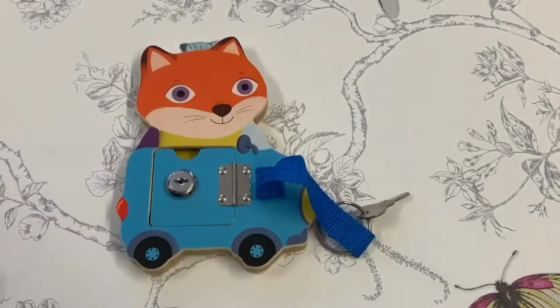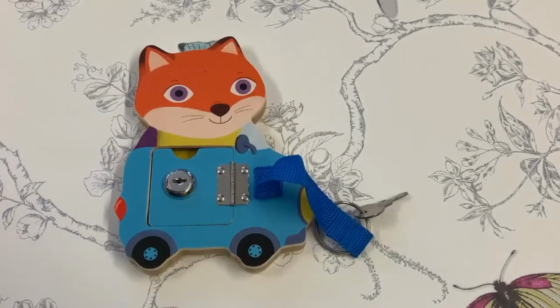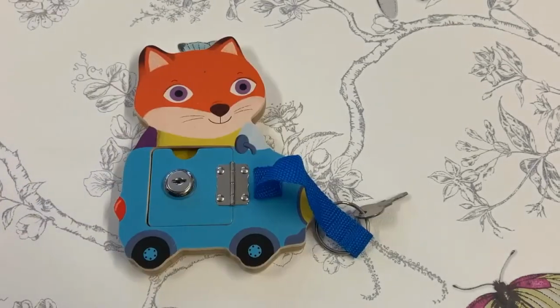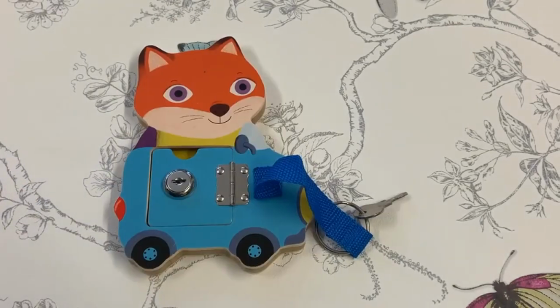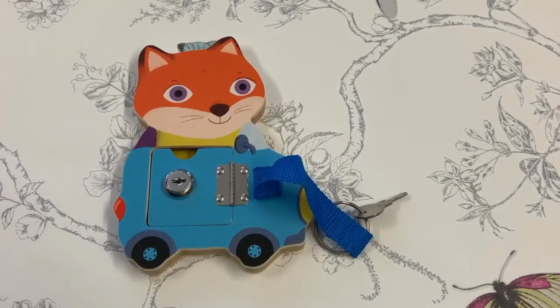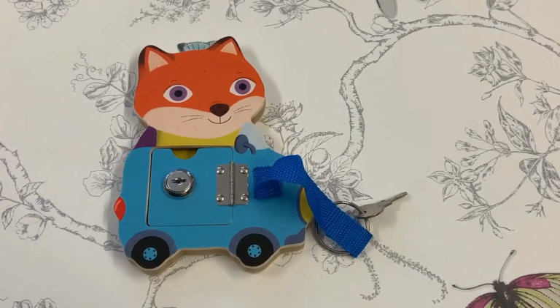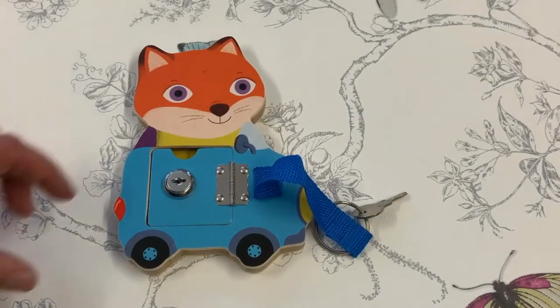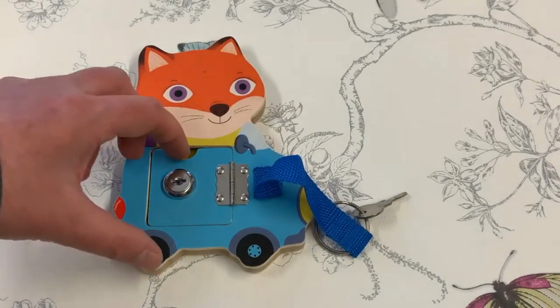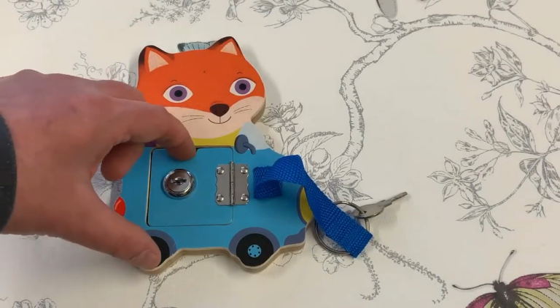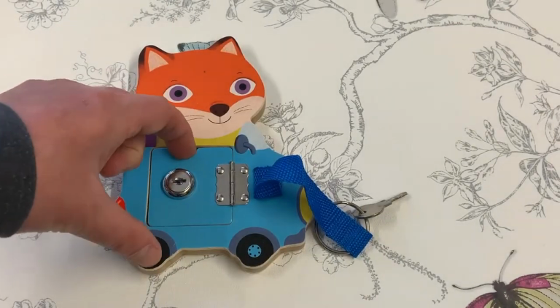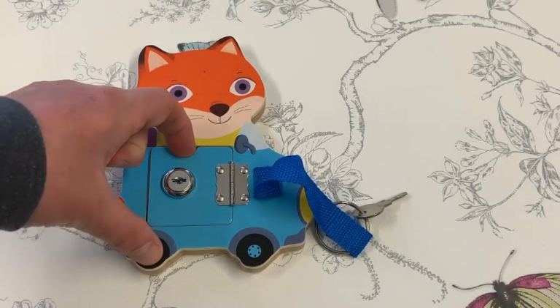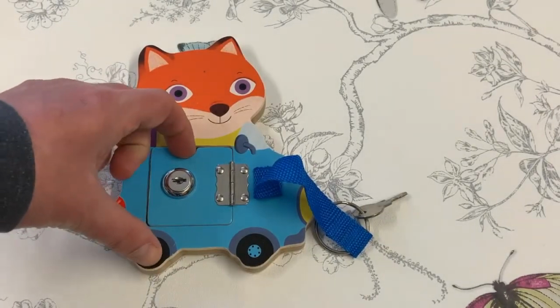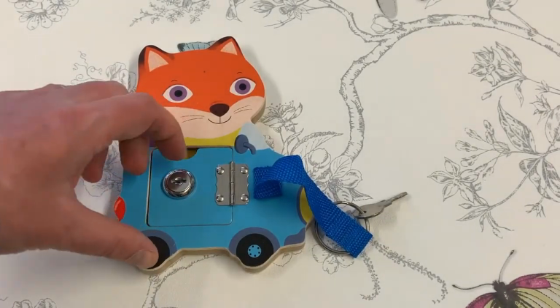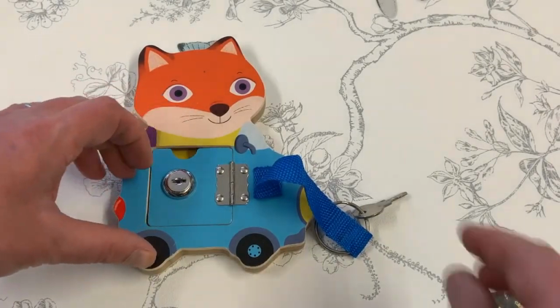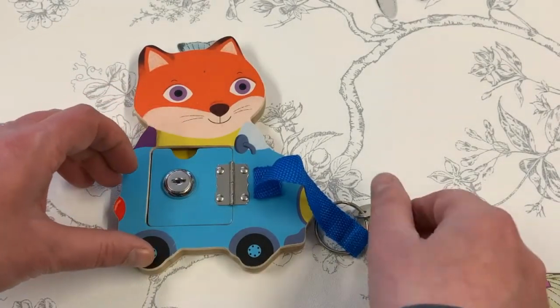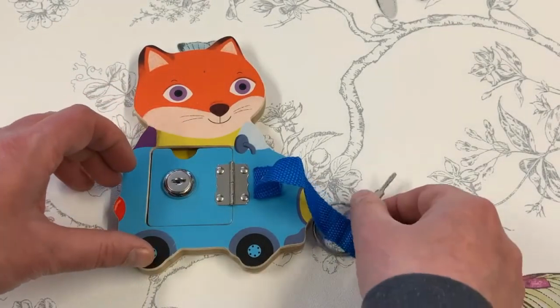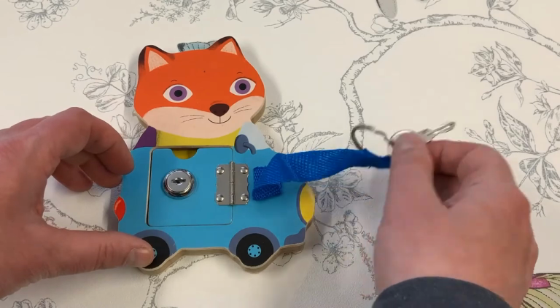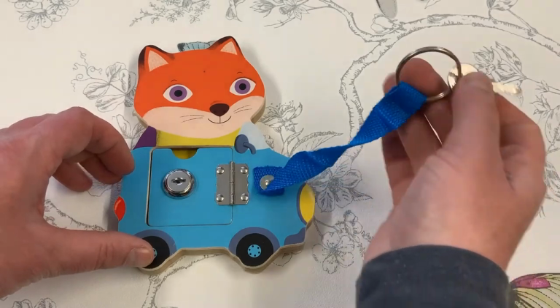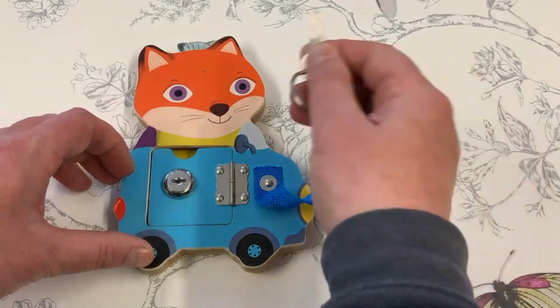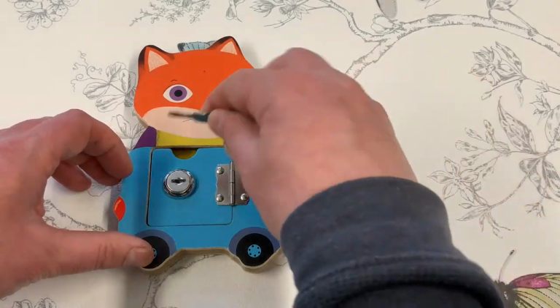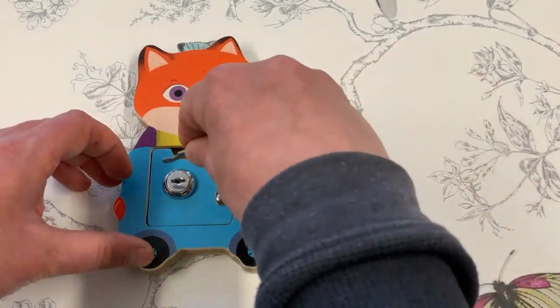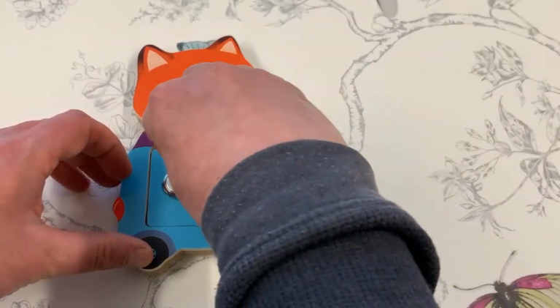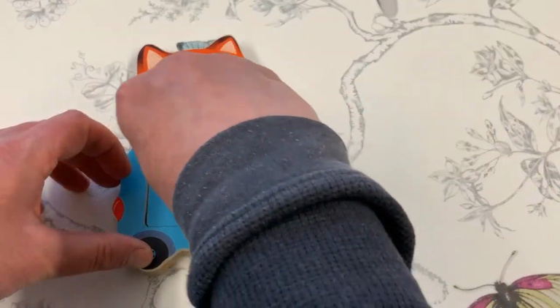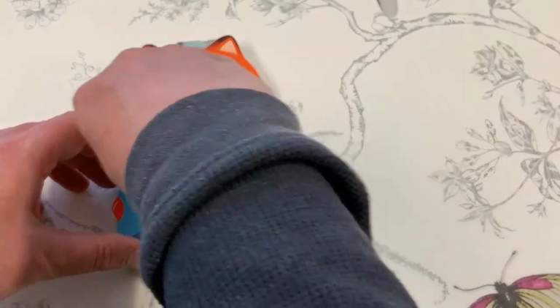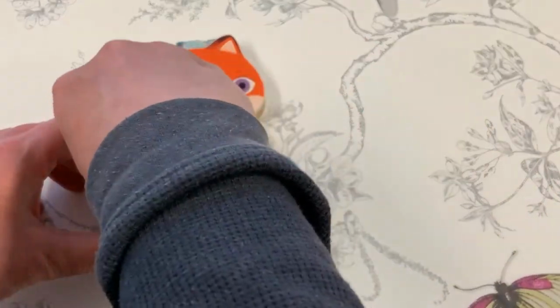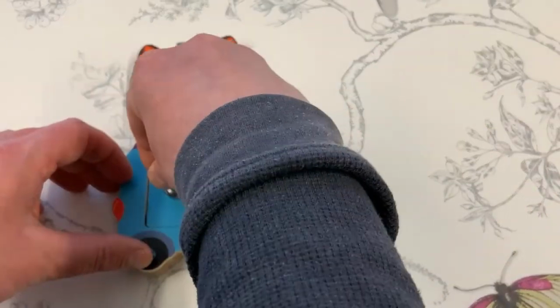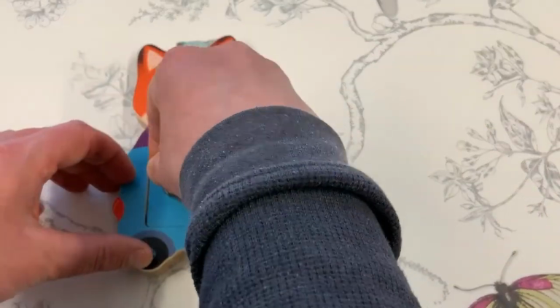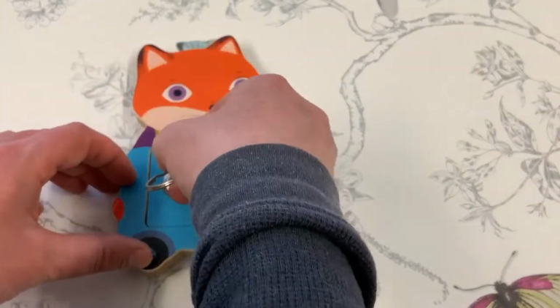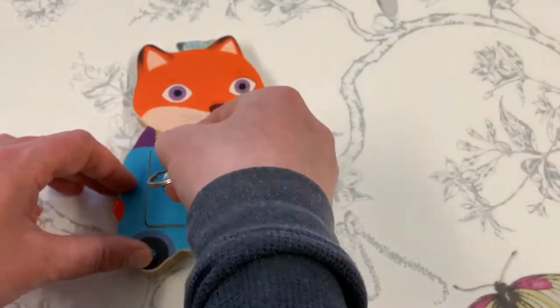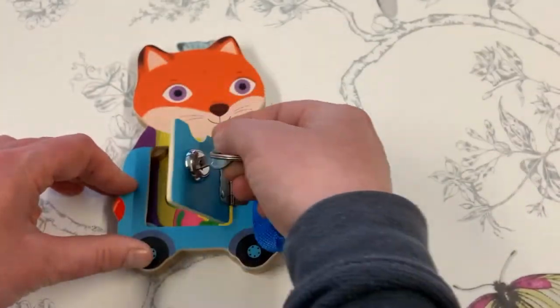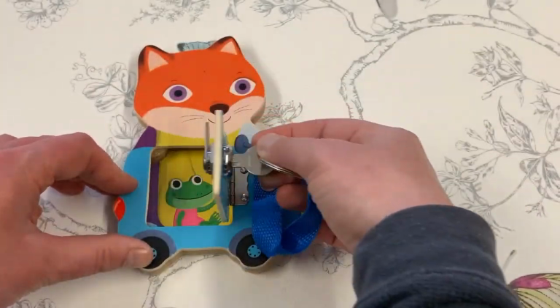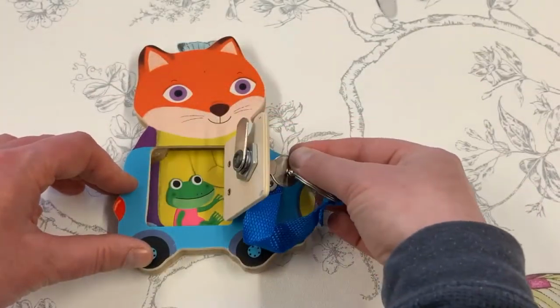Next we have a lock which again won't open. We need to insert the key and turn the lock to reveal the picture.